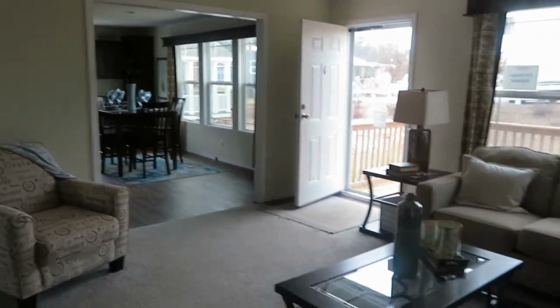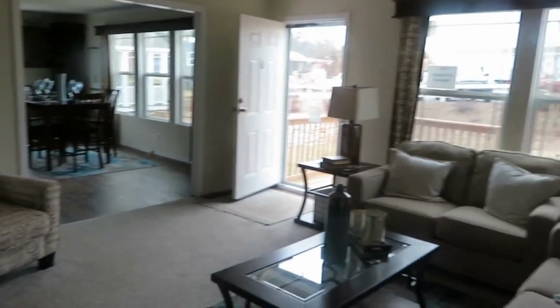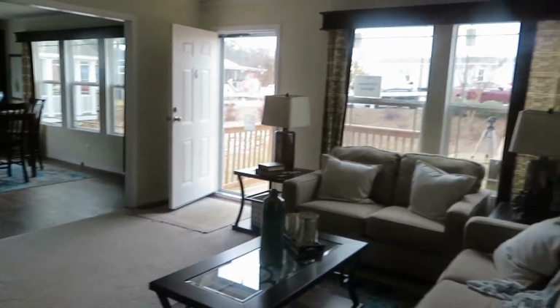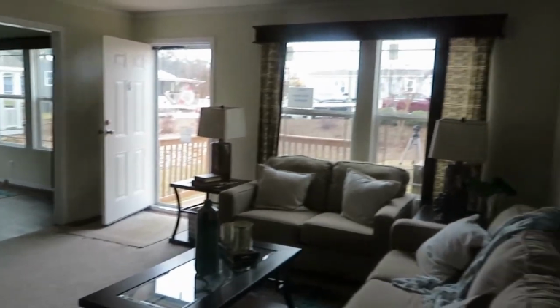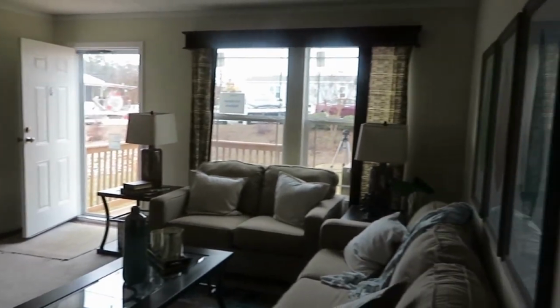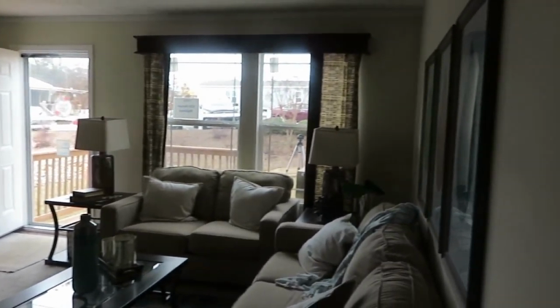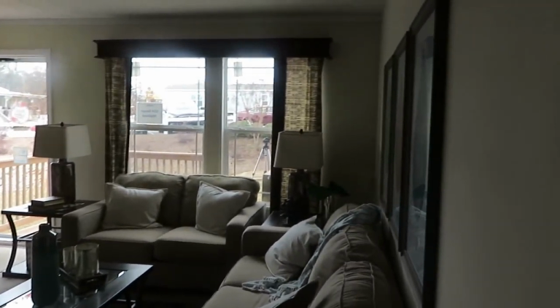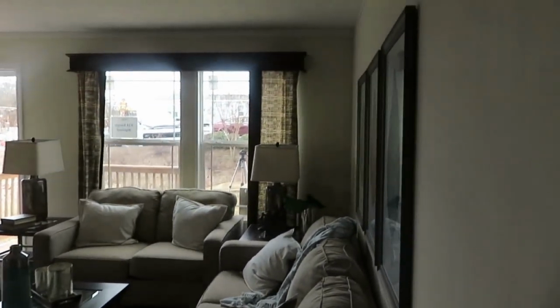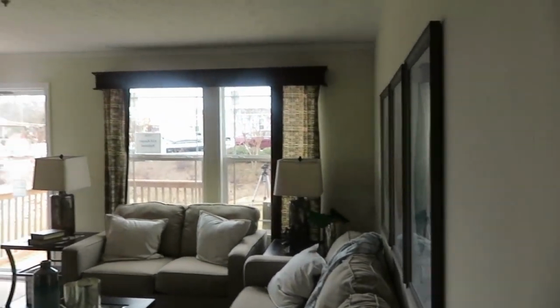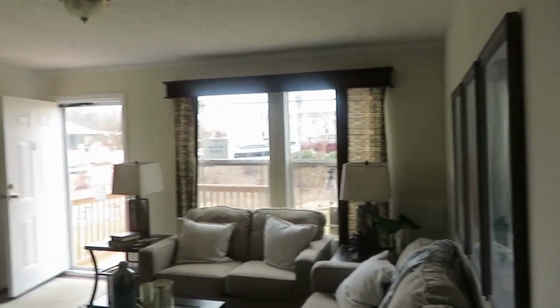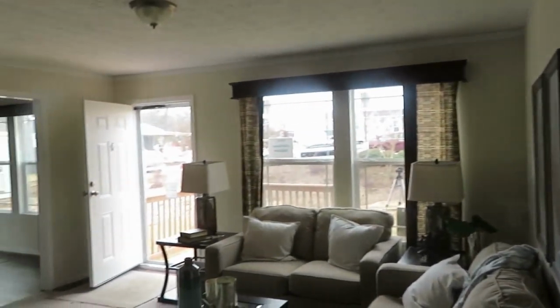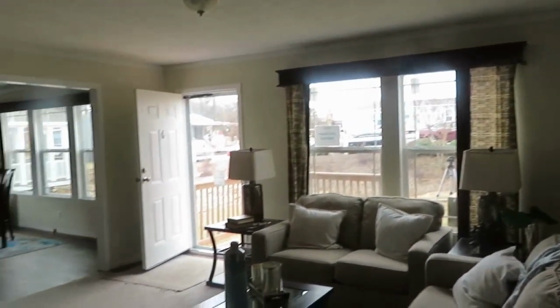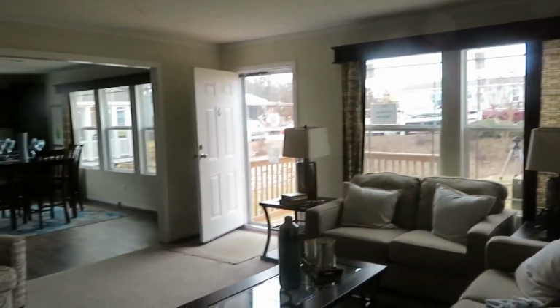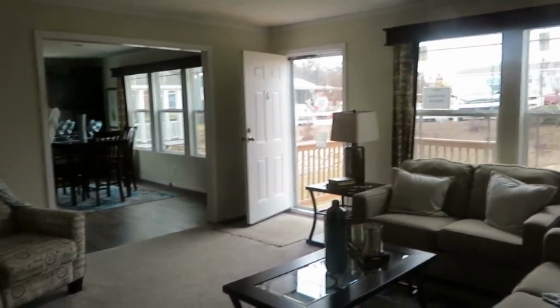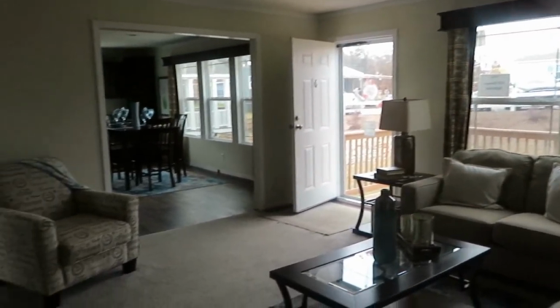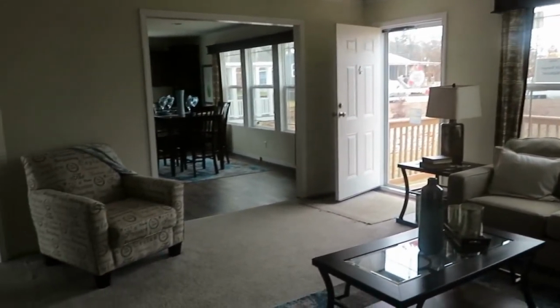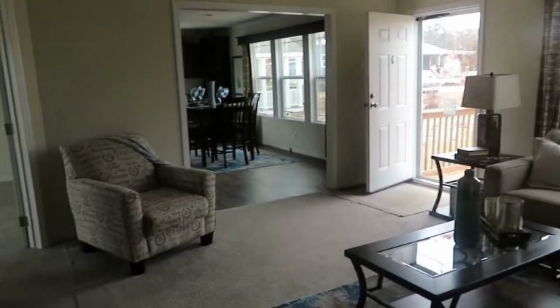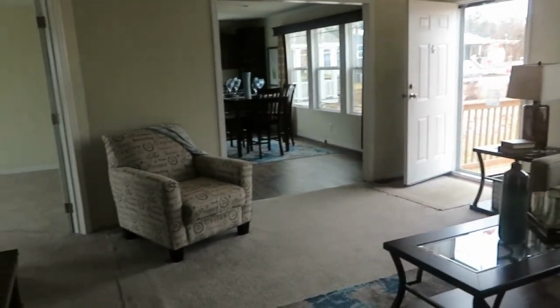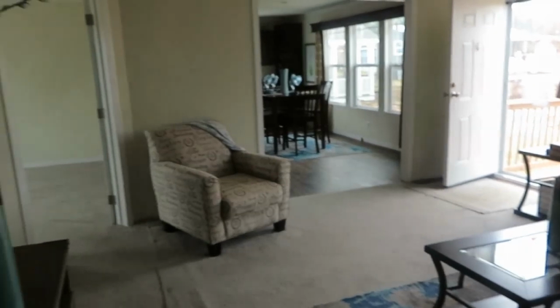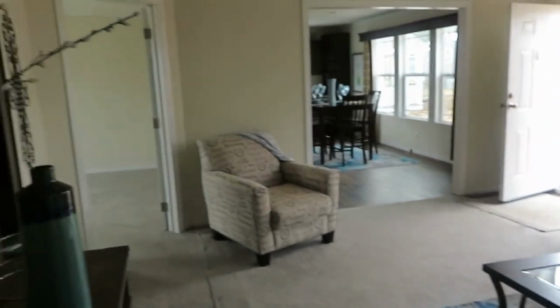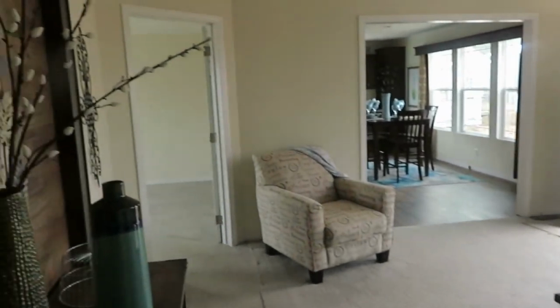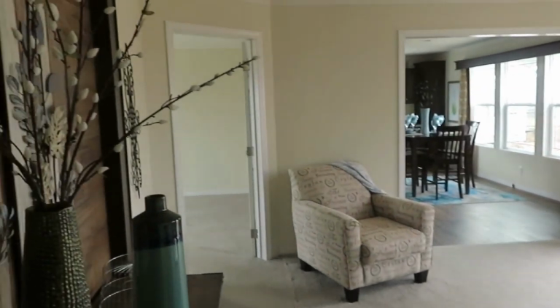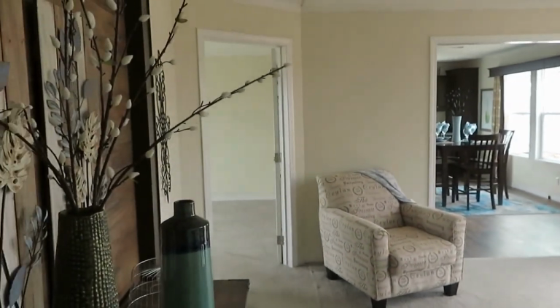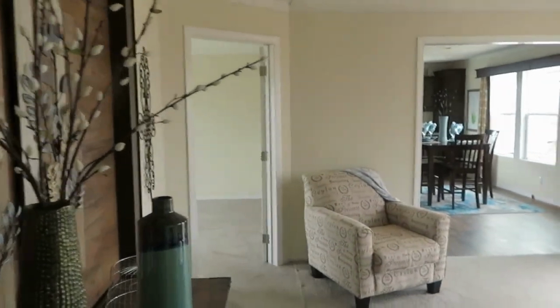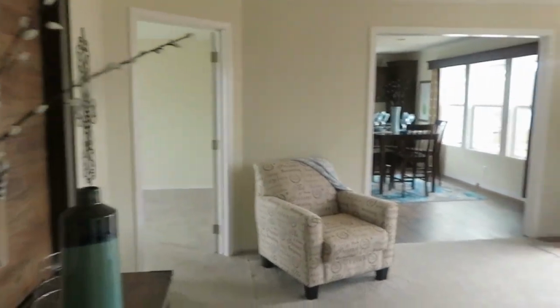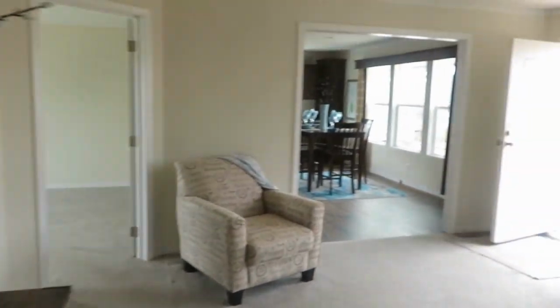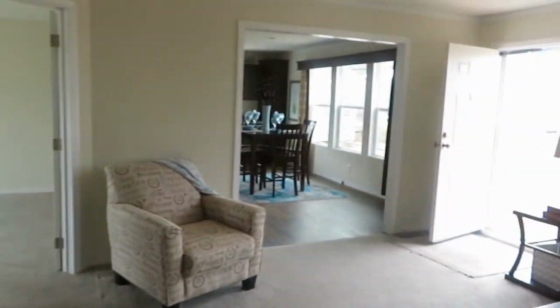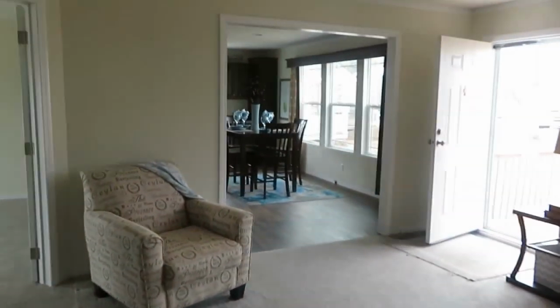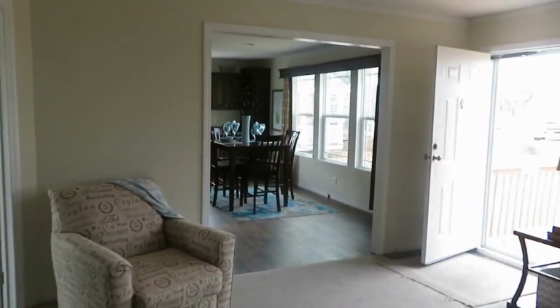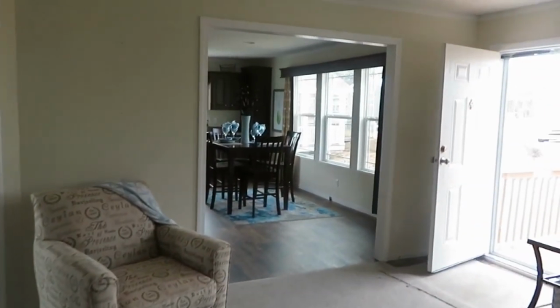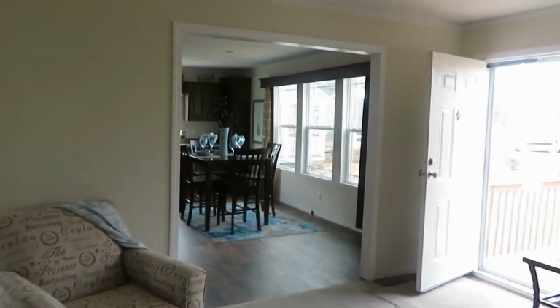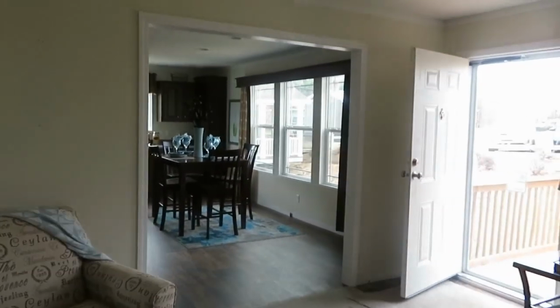But first, this is what the living room looks like — the entire living room. There's the front door. Okay, let's go into the kitchen.